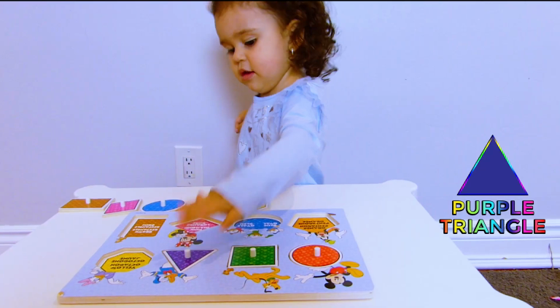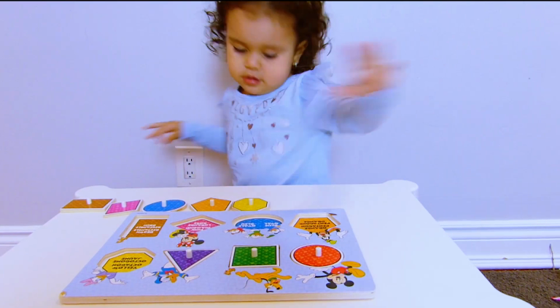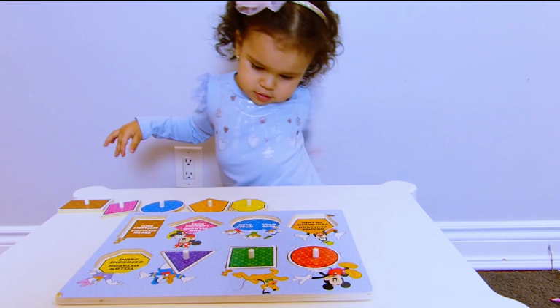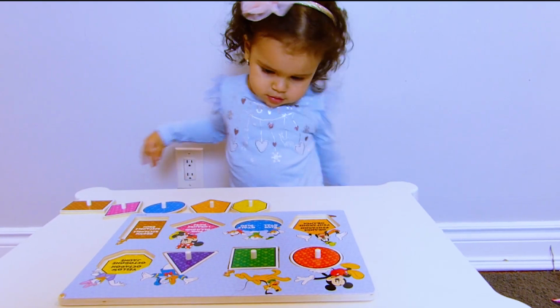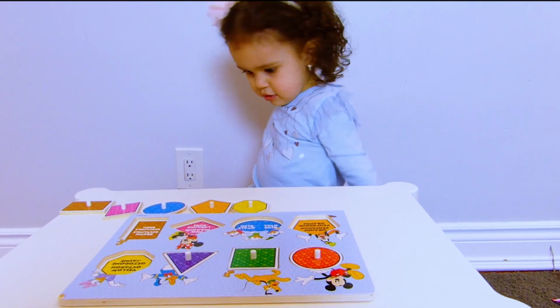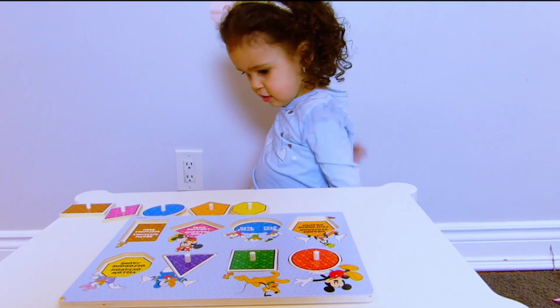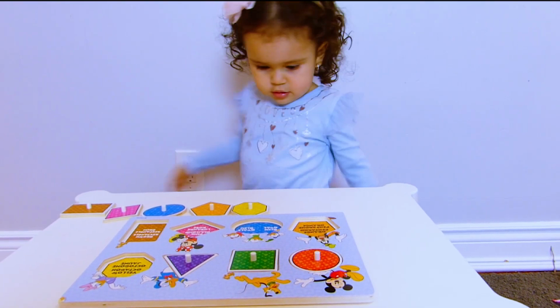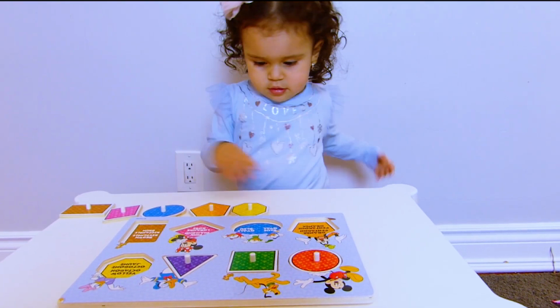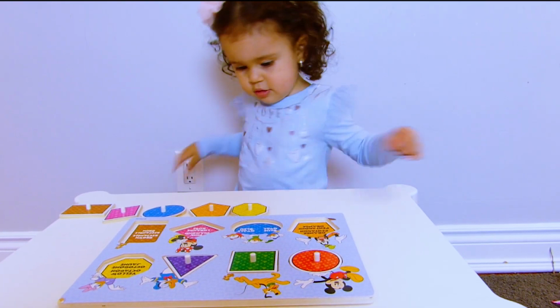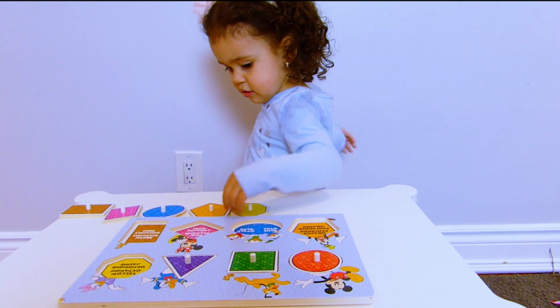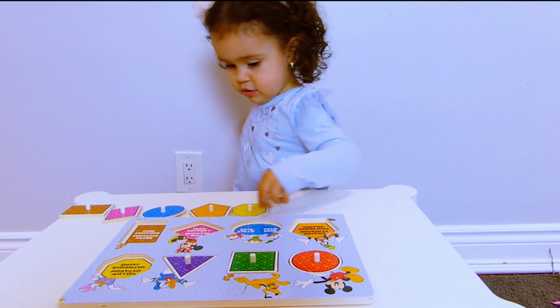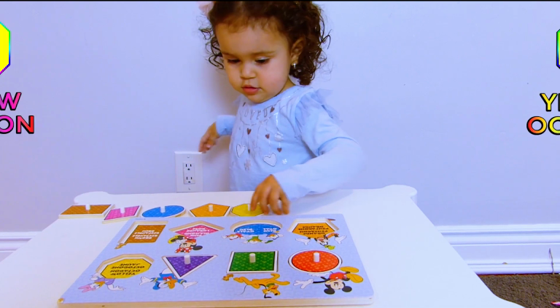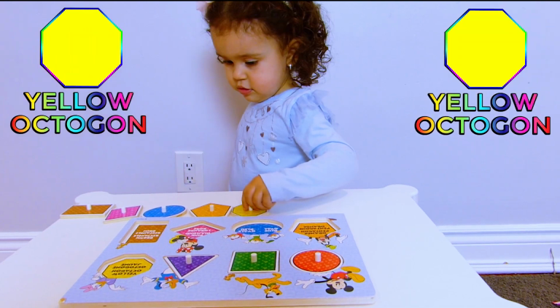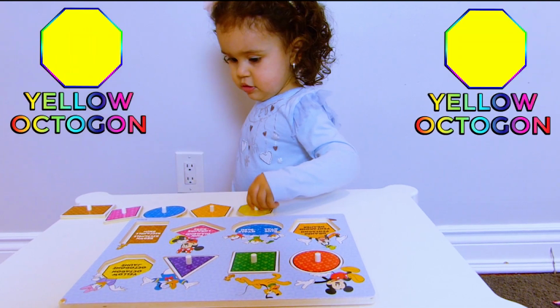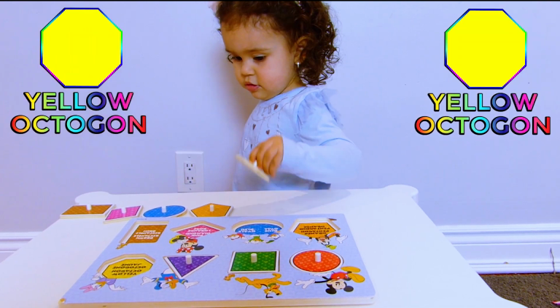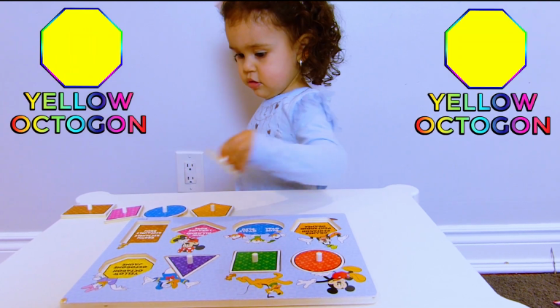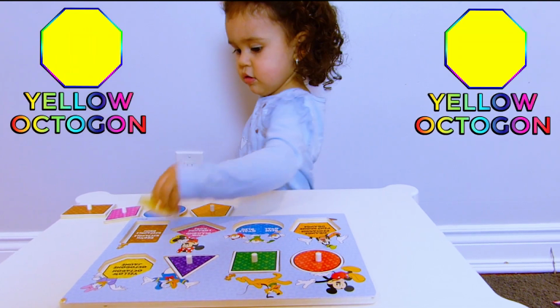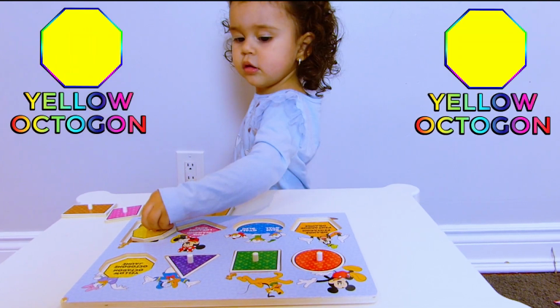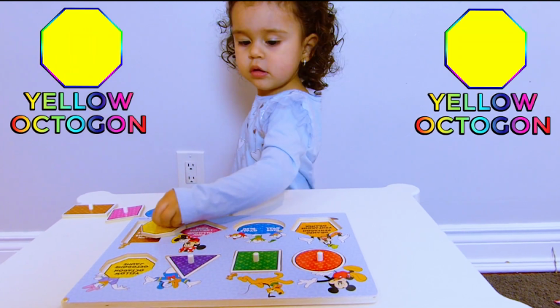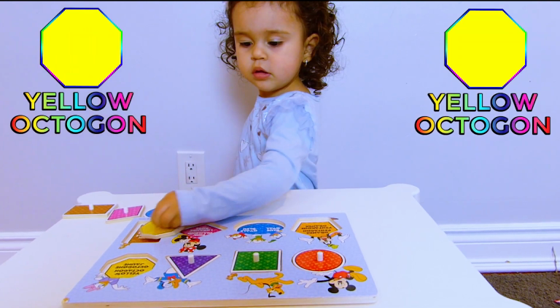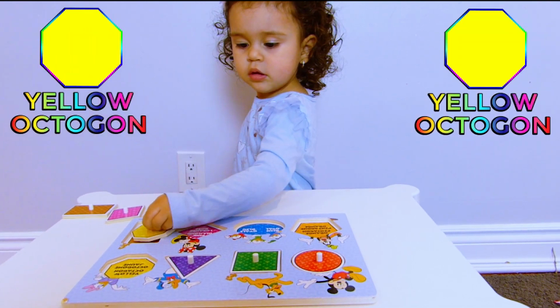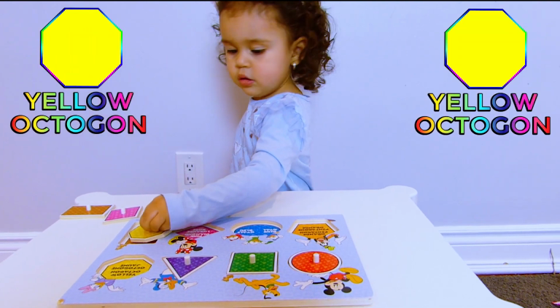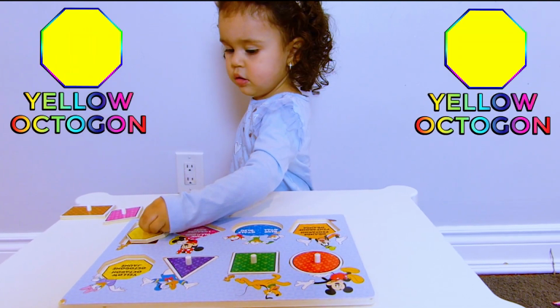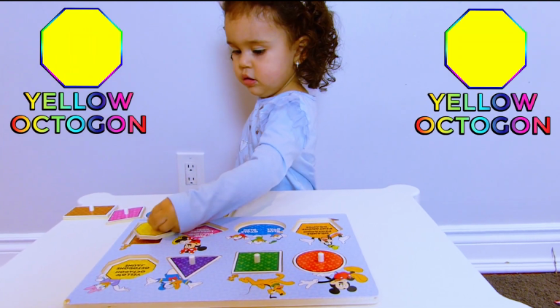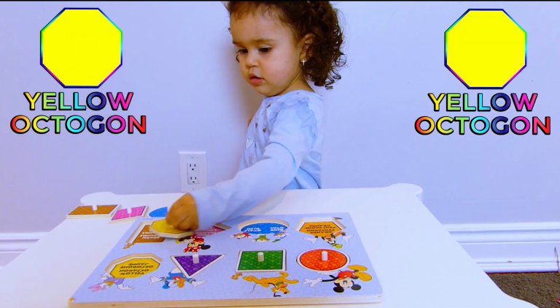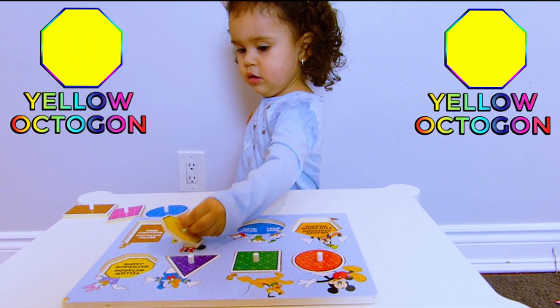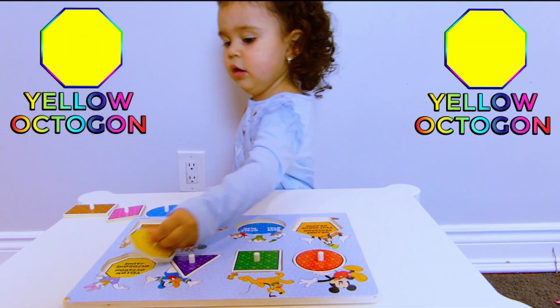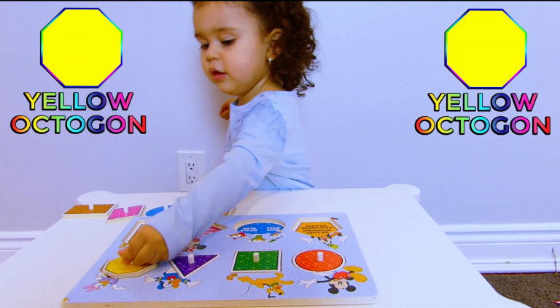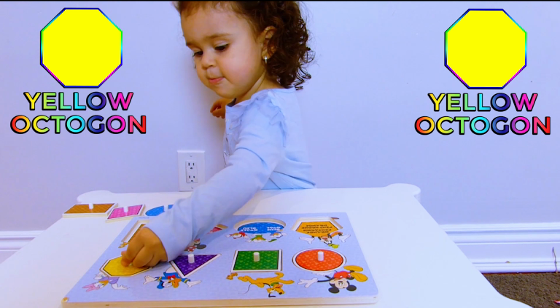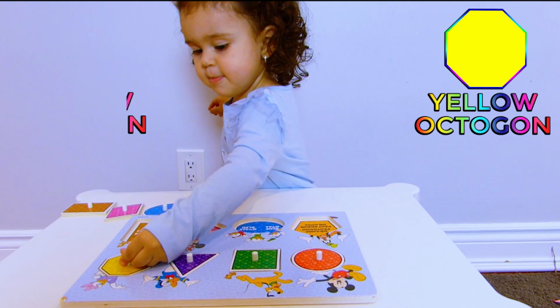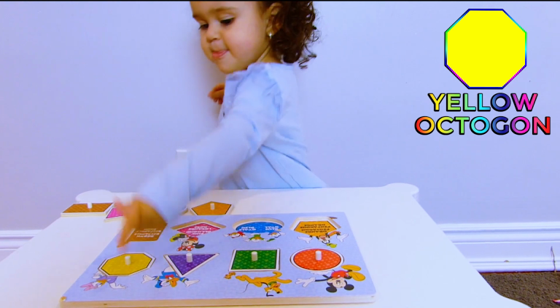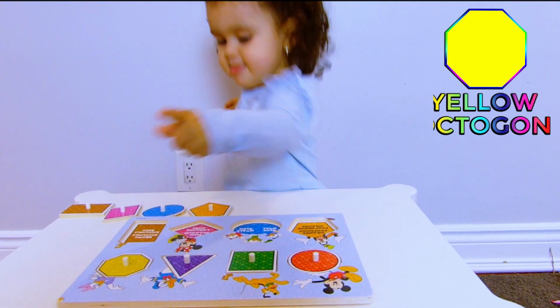Where is the yellow octagon? Where does the yellow octagon go? Good job!